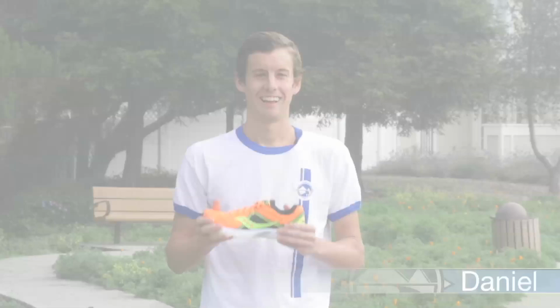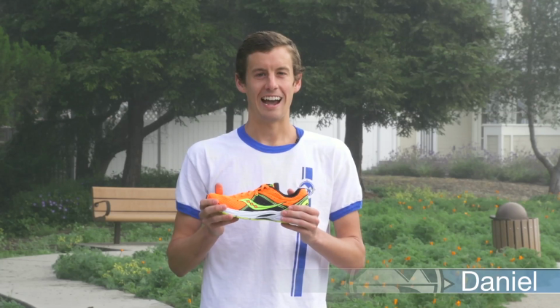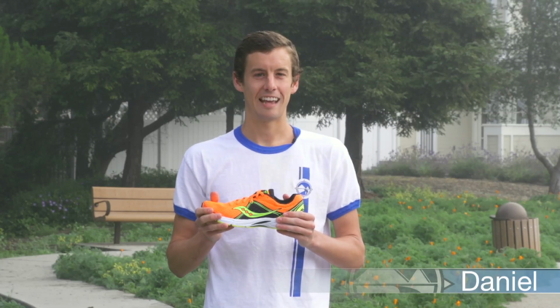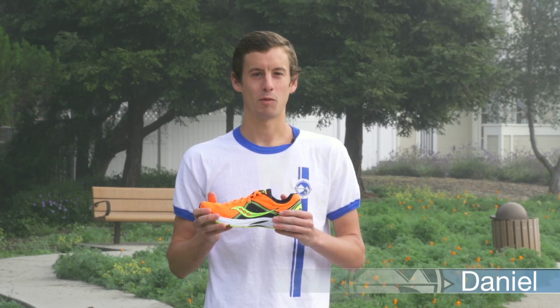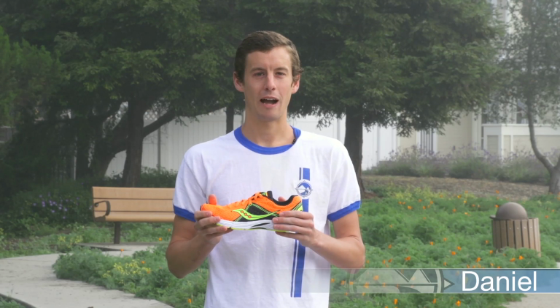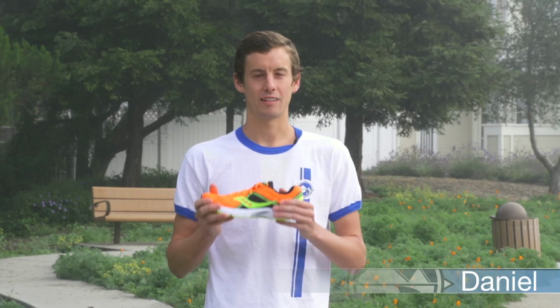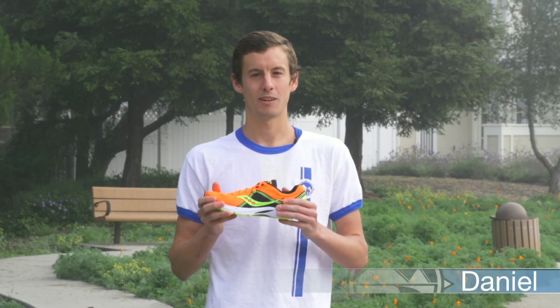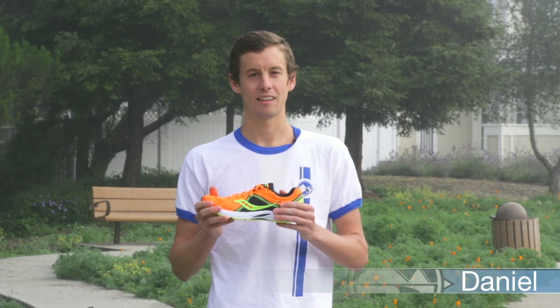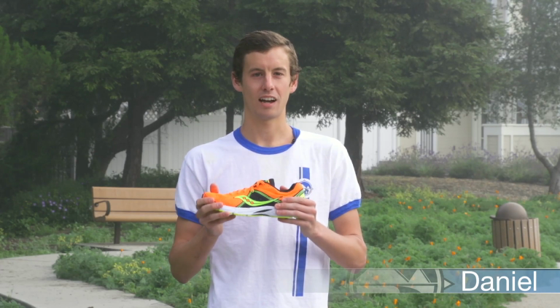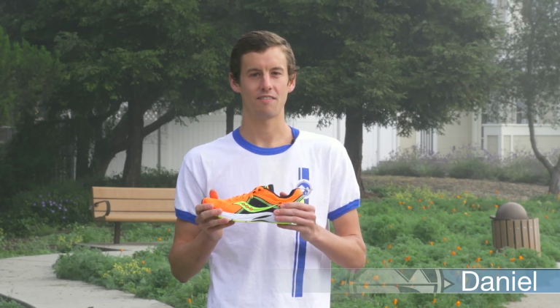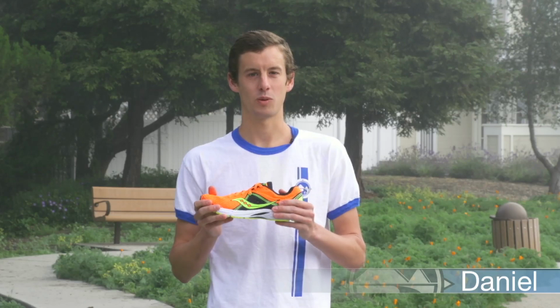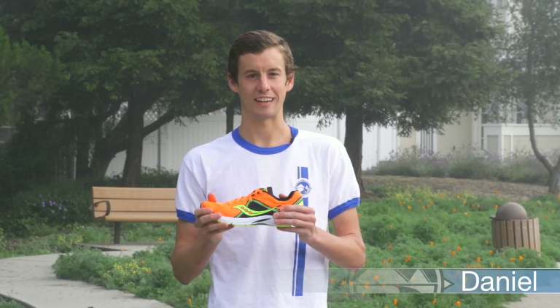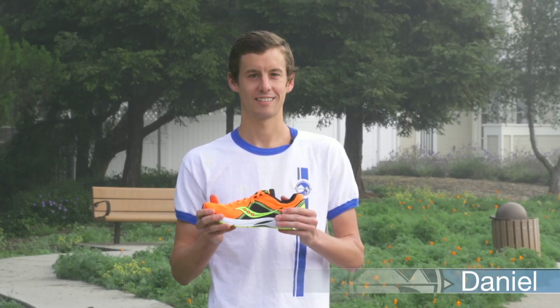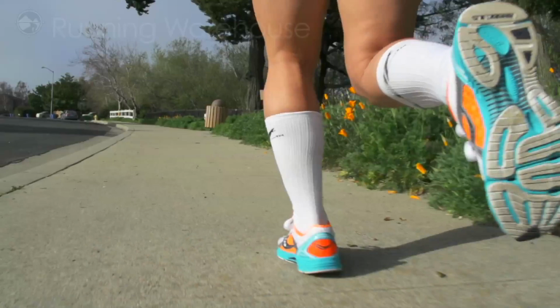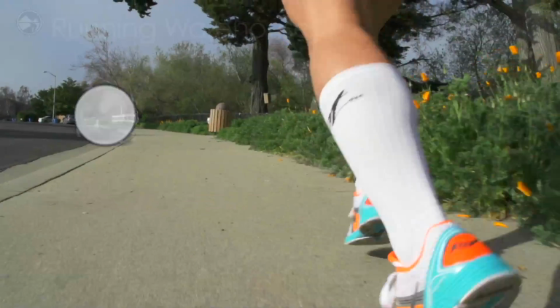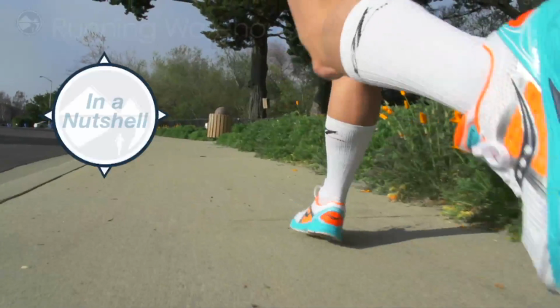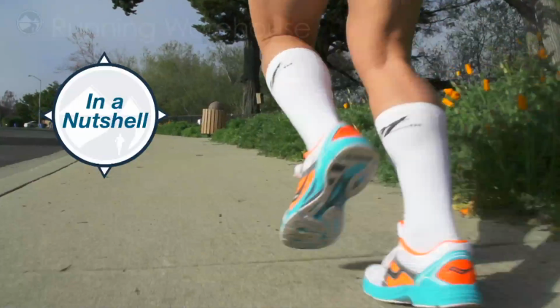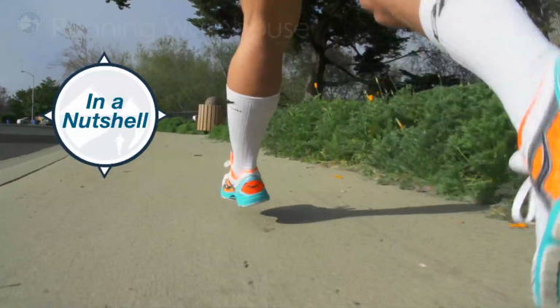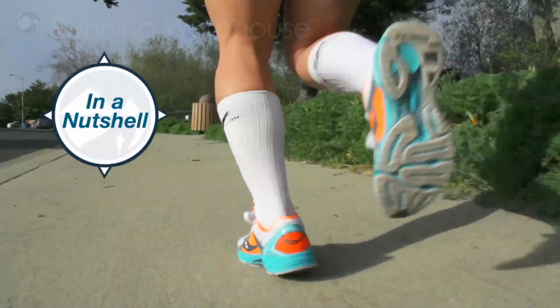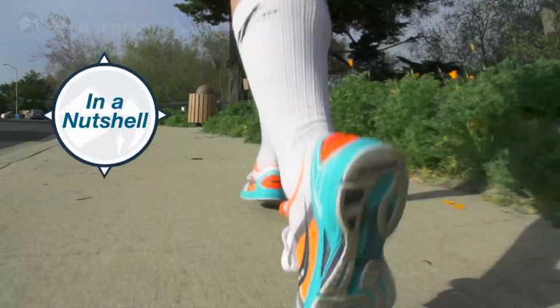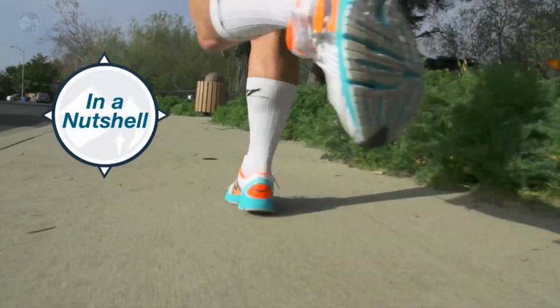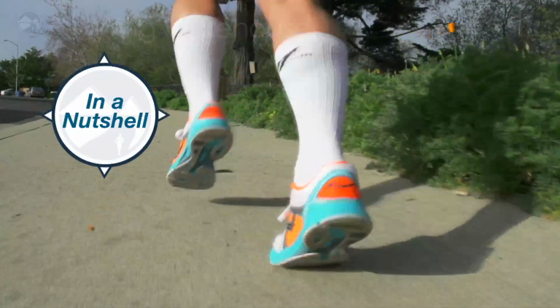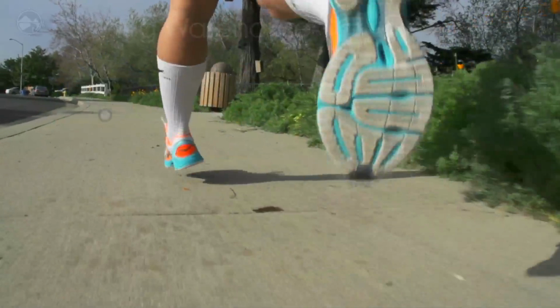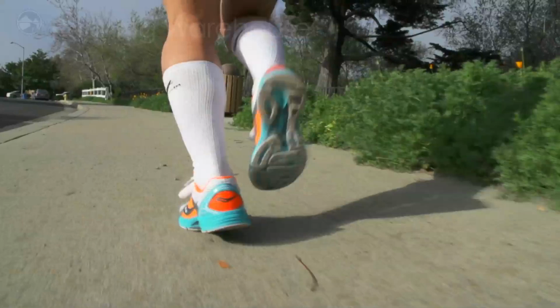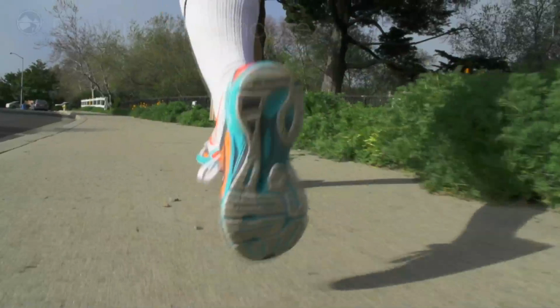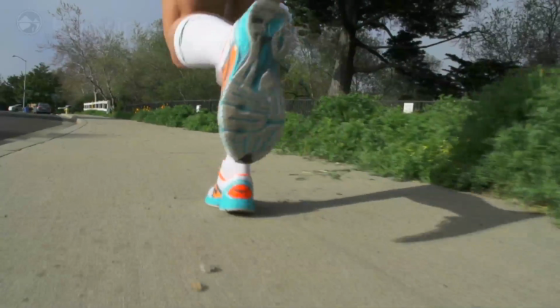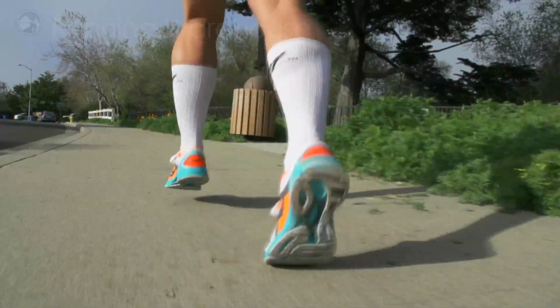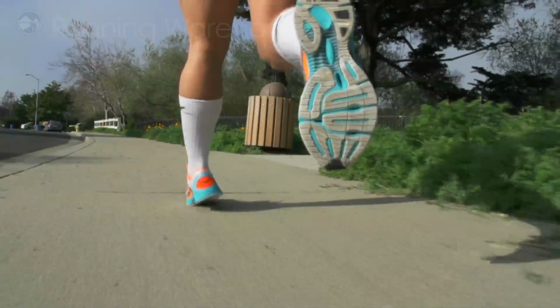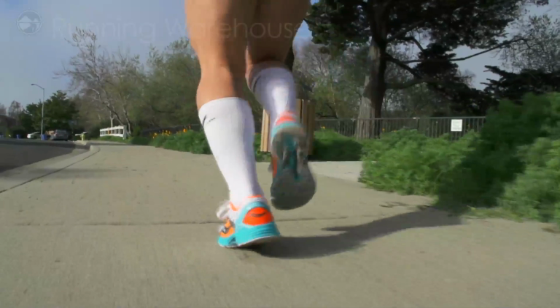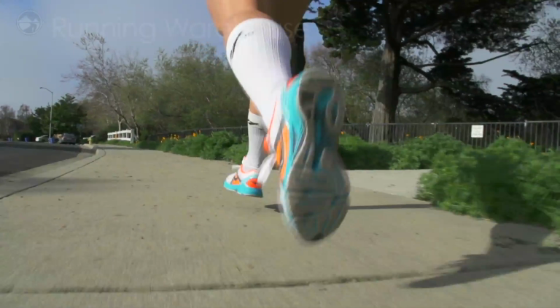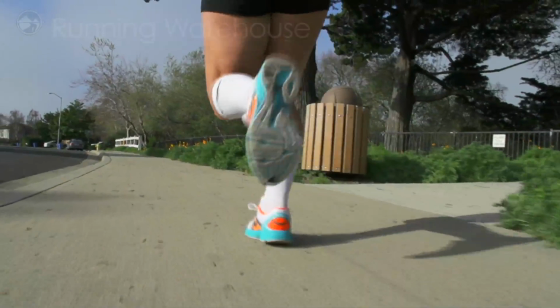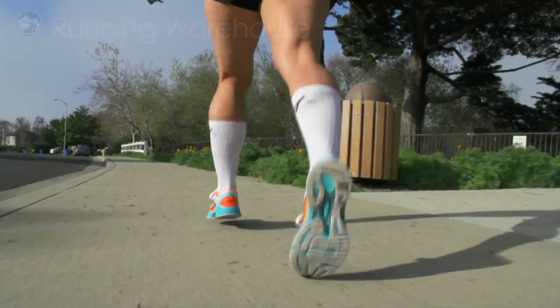Hi, this is Daniel from Running Warehouse, and today we are testing the Saucony Fast Twitch 6. The Saucony Fast Twitch 6 is a supportive racing shoe designed with moderate underfoot protection and a fast ride.